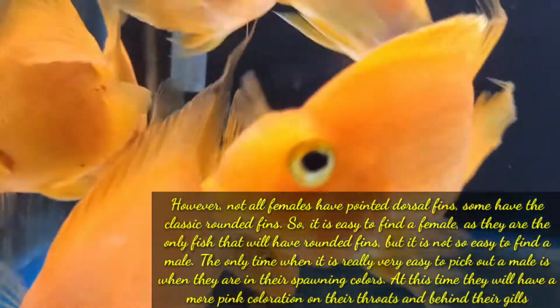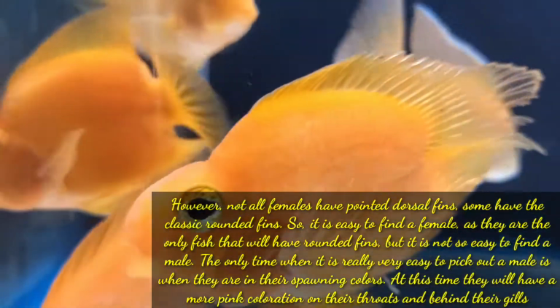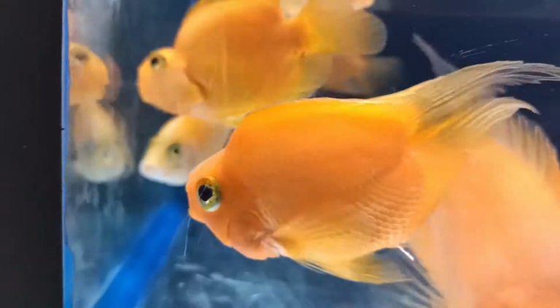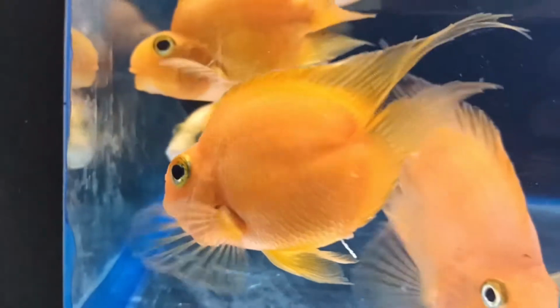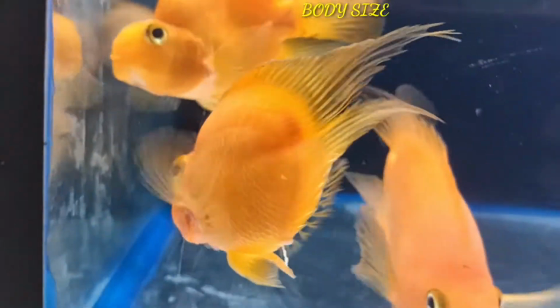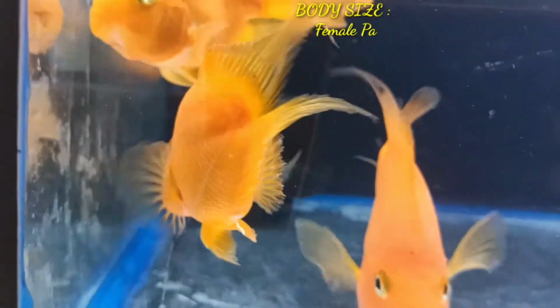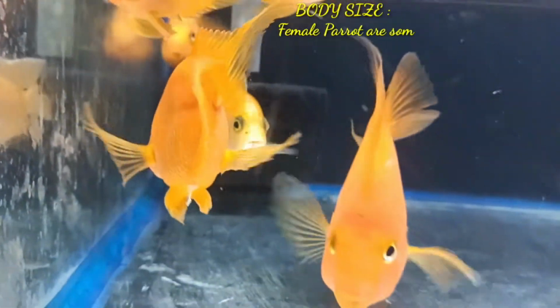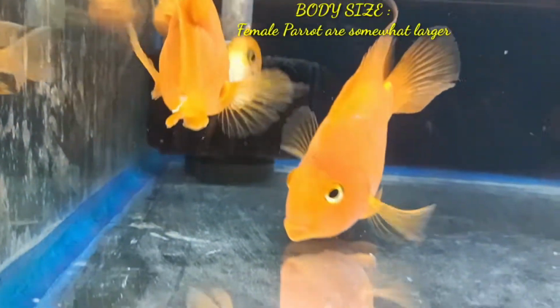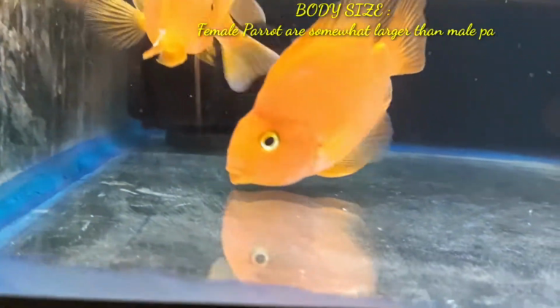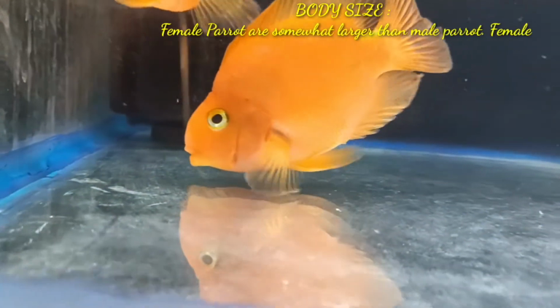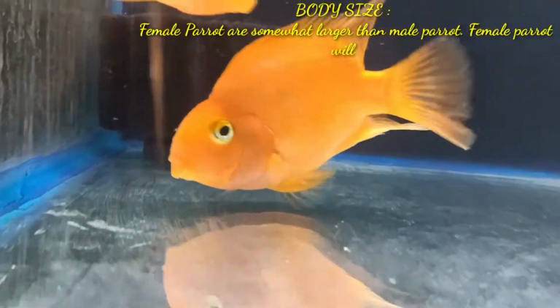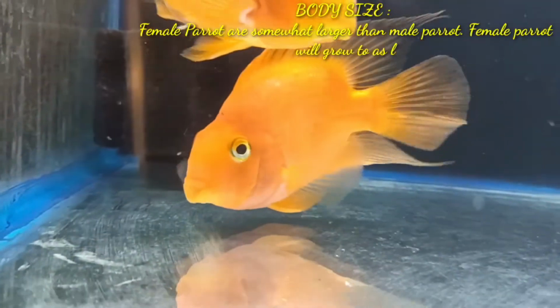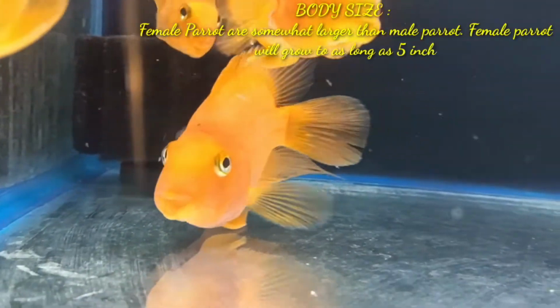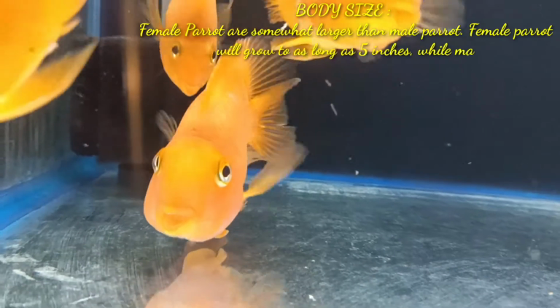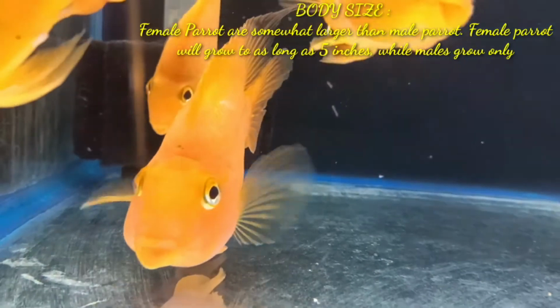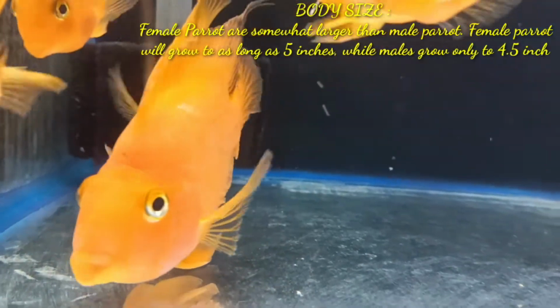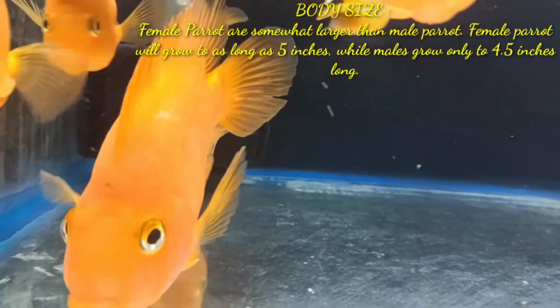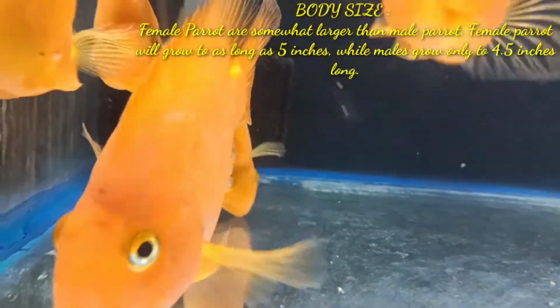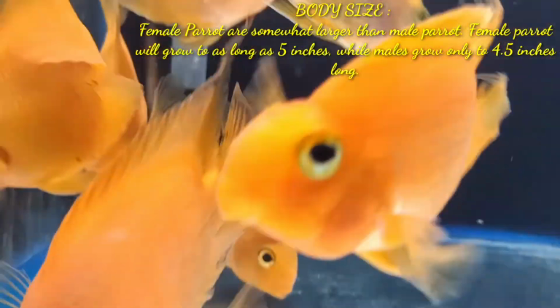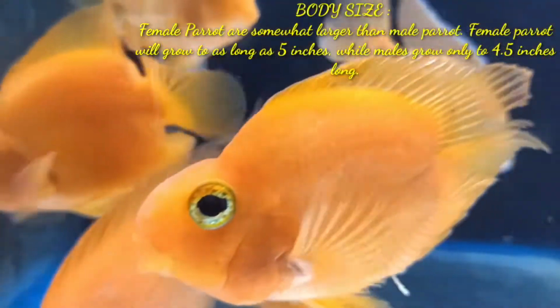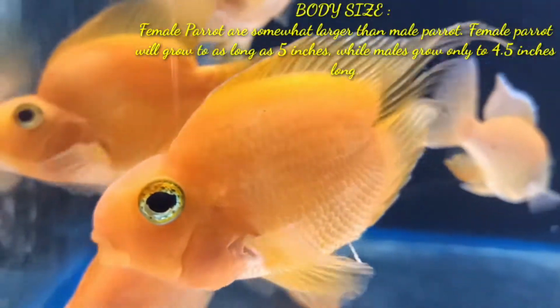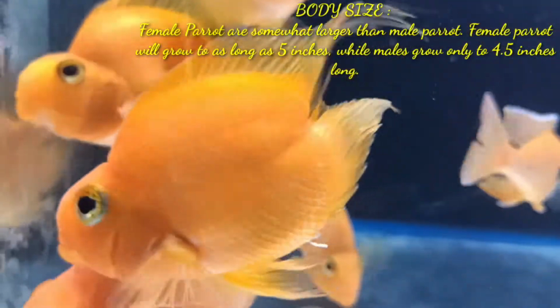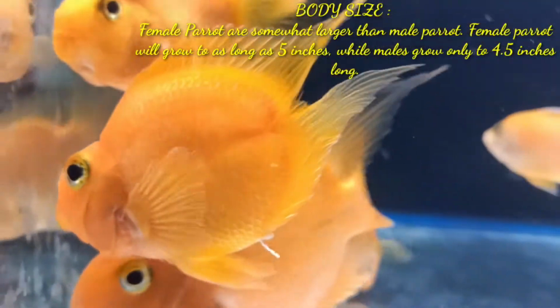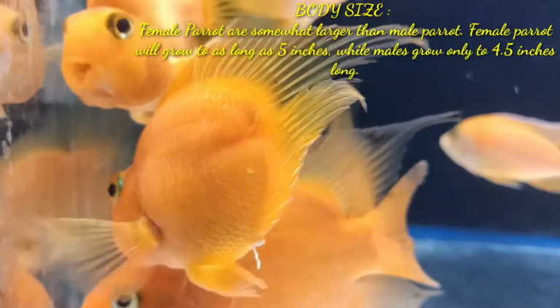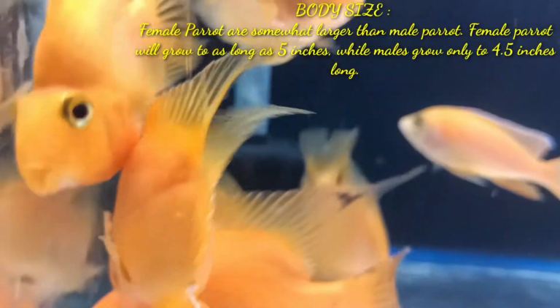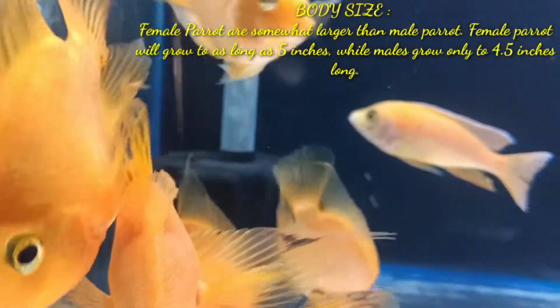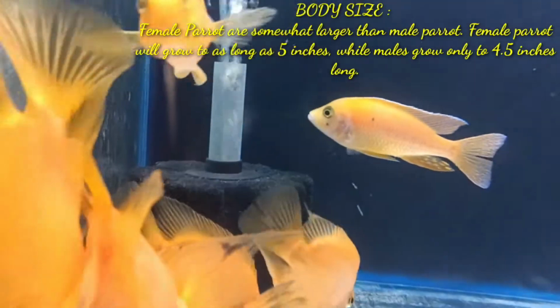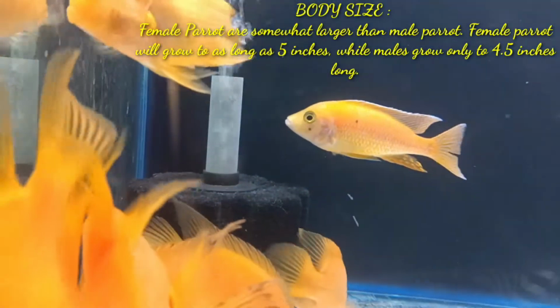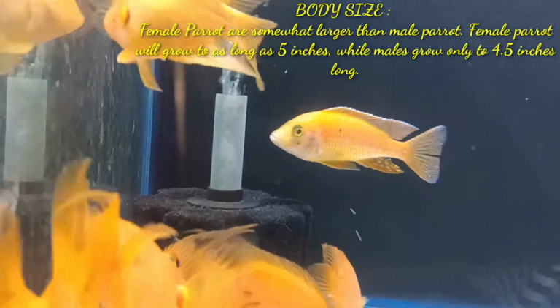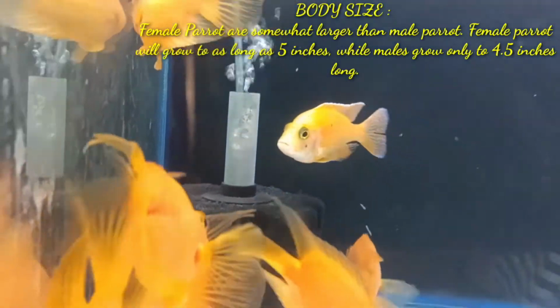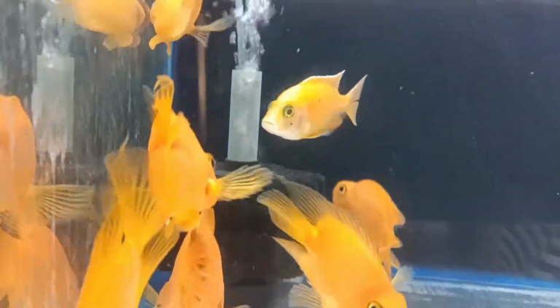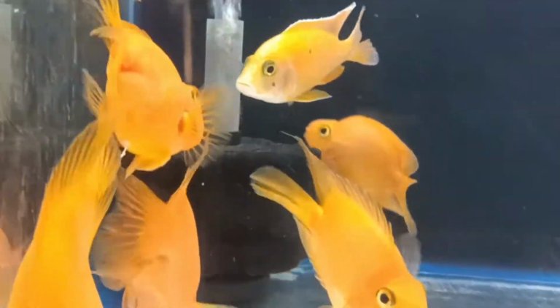The second distinguishing feature is body size. Female parrot fish are somewhat larger than the male parrot fish. Female parrot fish will grow to as long as 5 inches while the male grow only to 4.5 inches long.